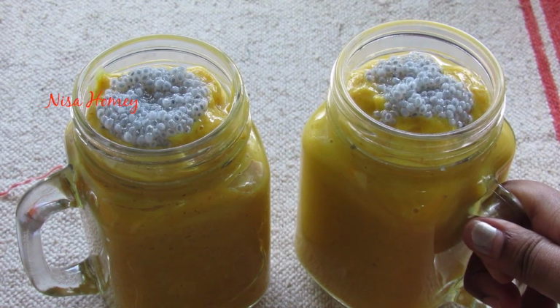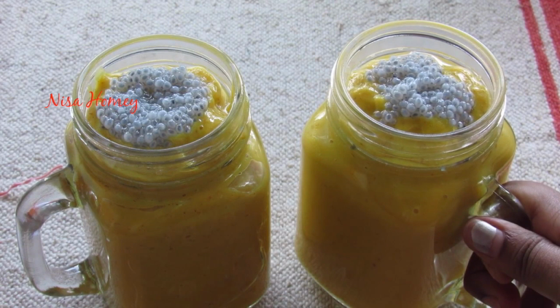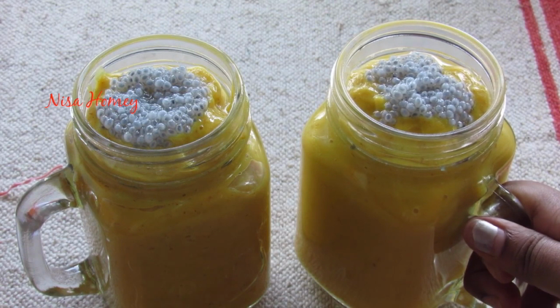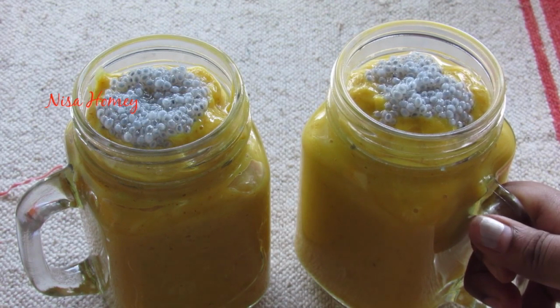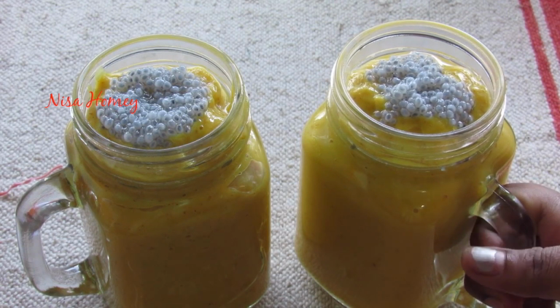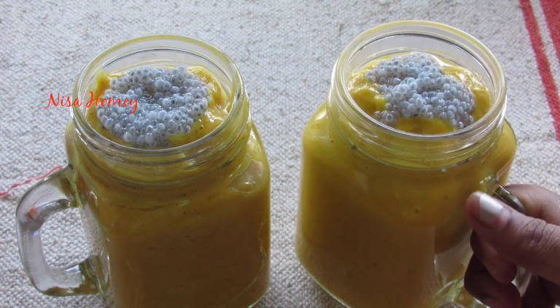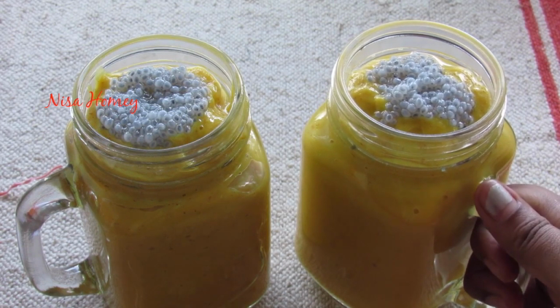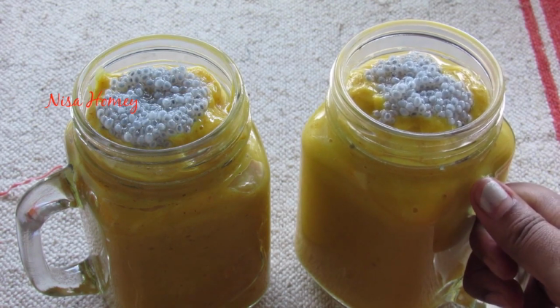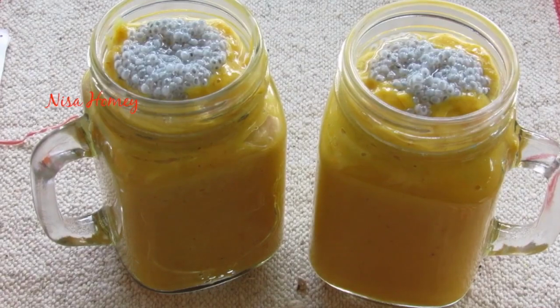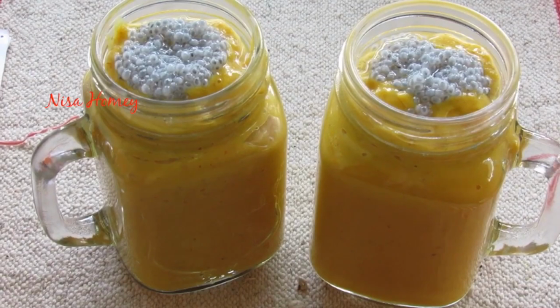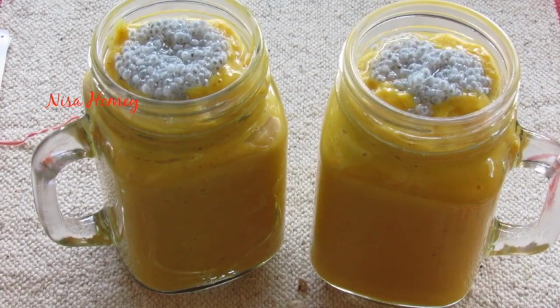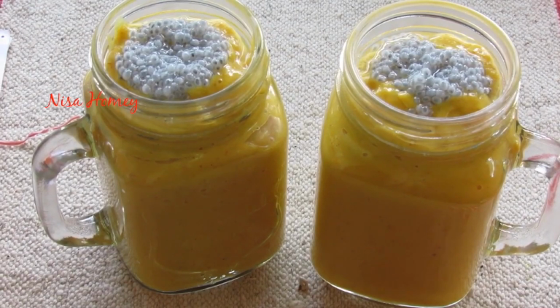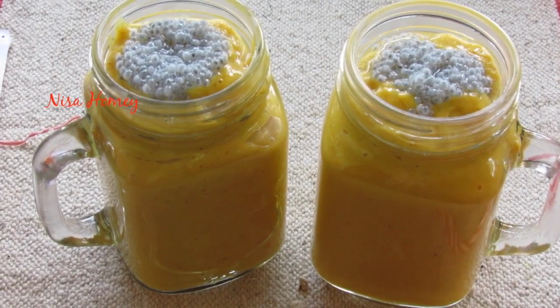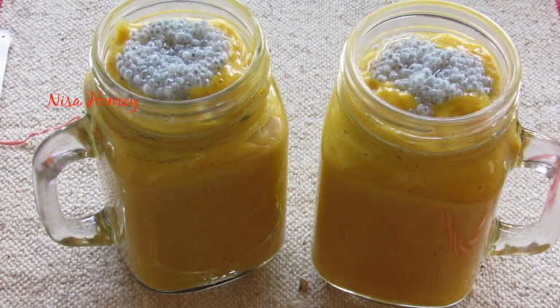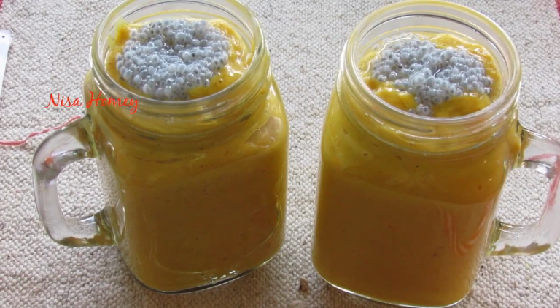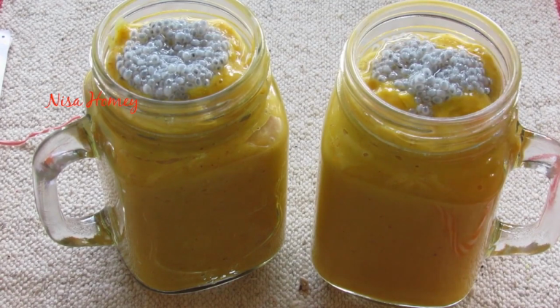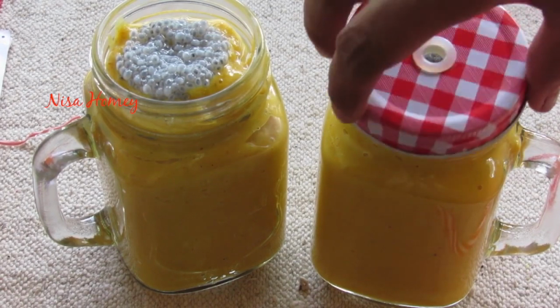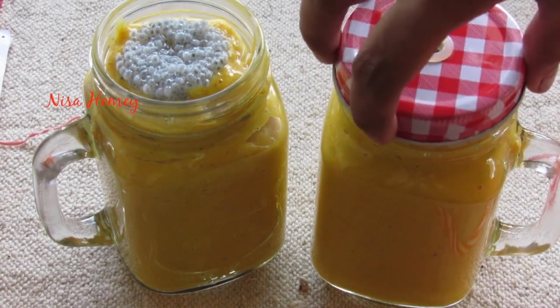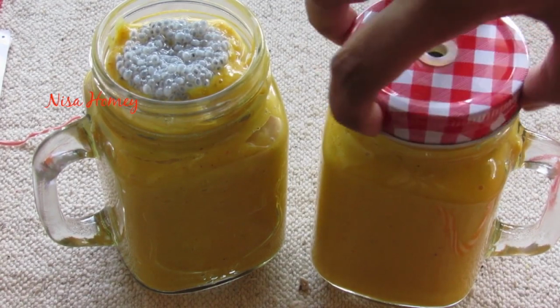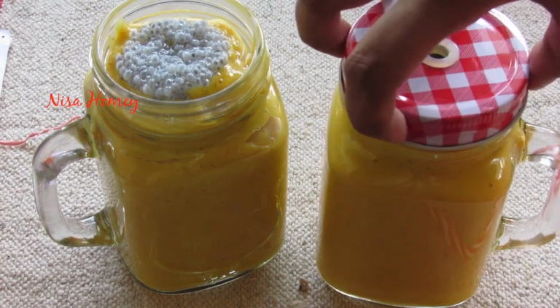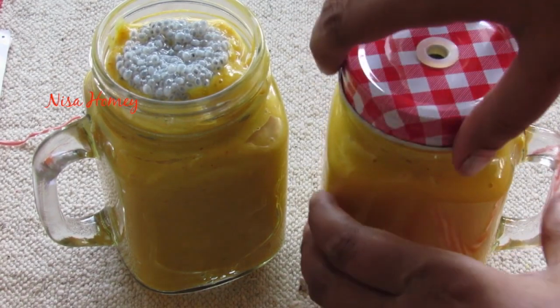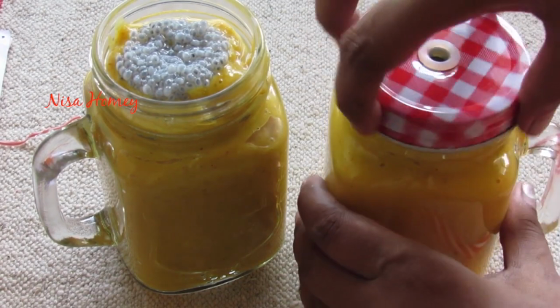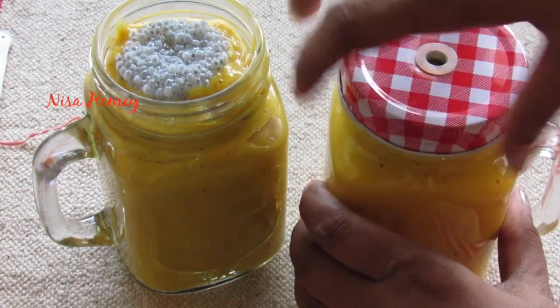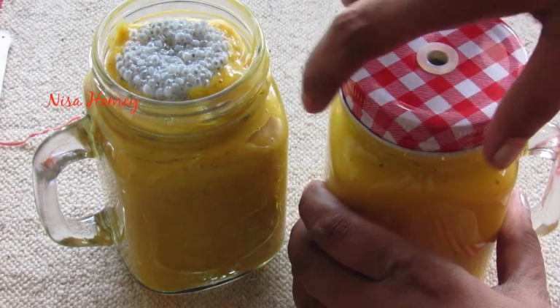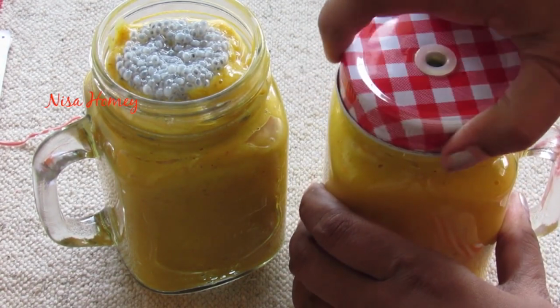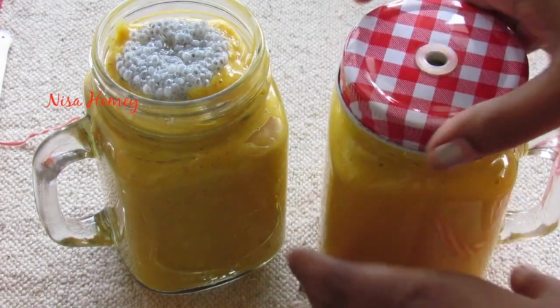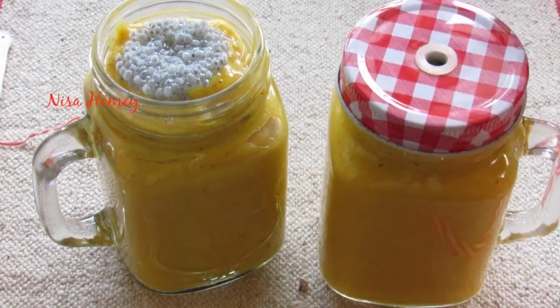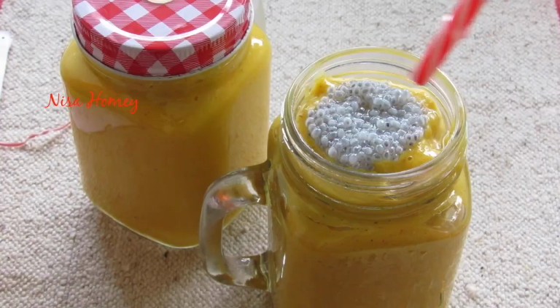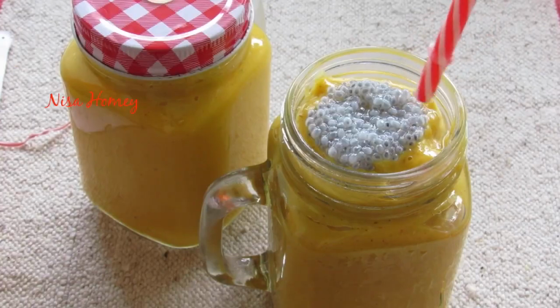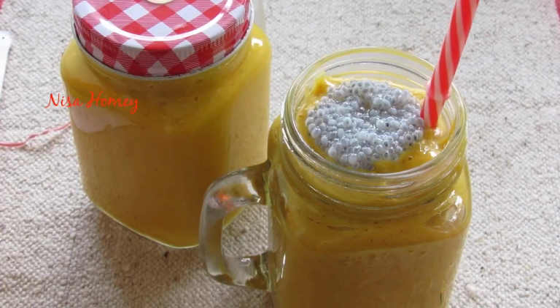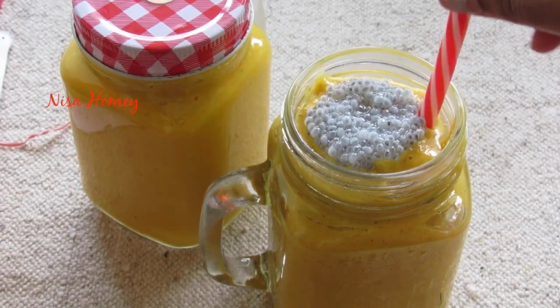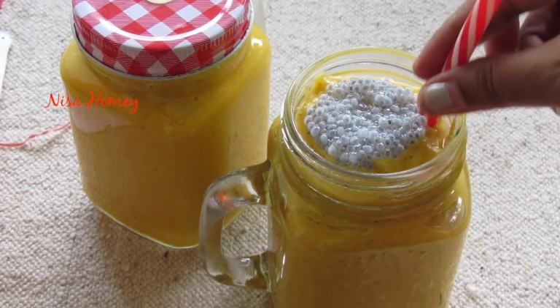My healthy and filling tropical fruit breakfast smoothie is ready! With this recipe you get two servings — one serving you can keep in the refrigerator and use it the next day, and the other serving you can serve immediately.